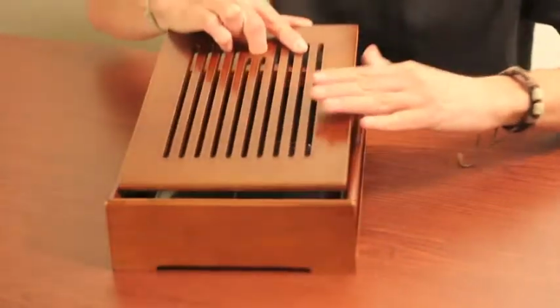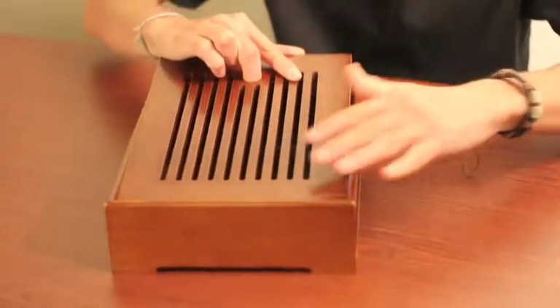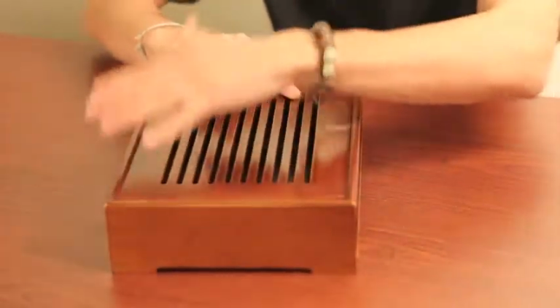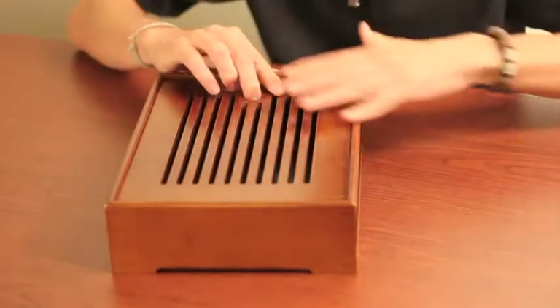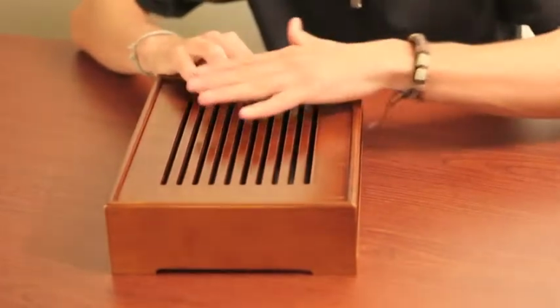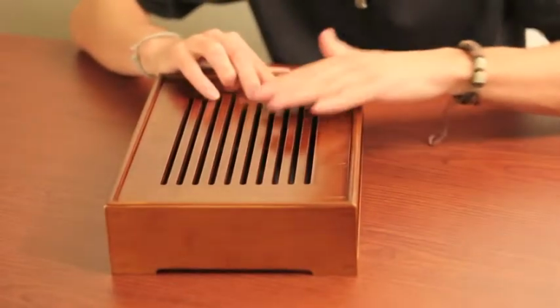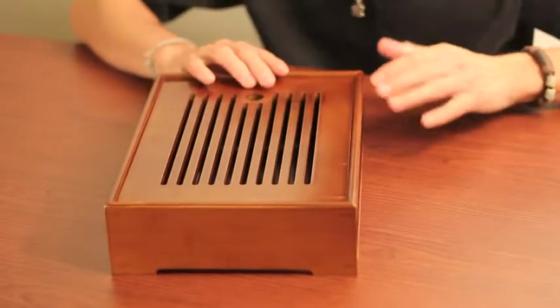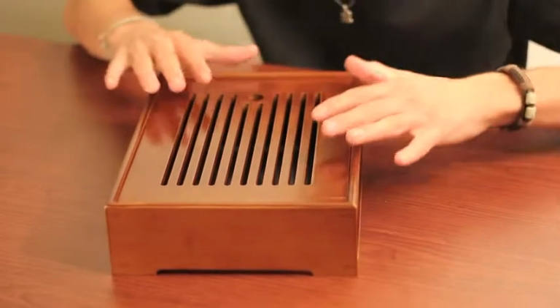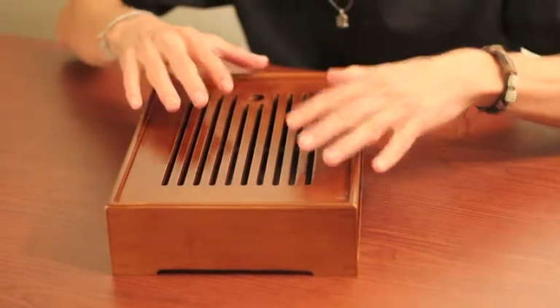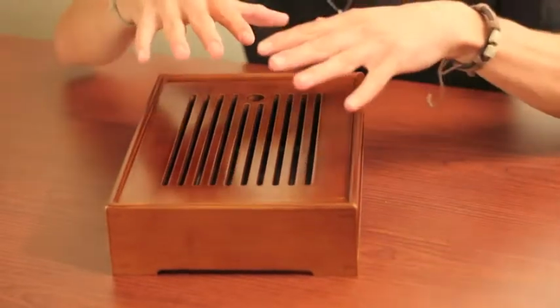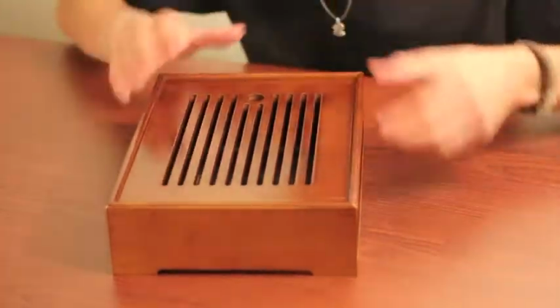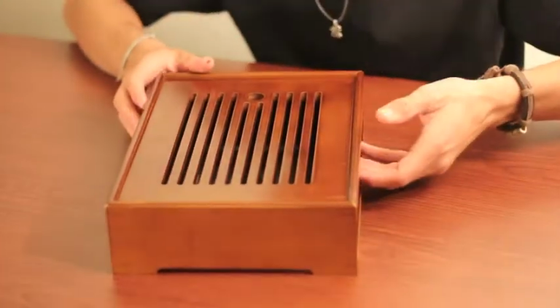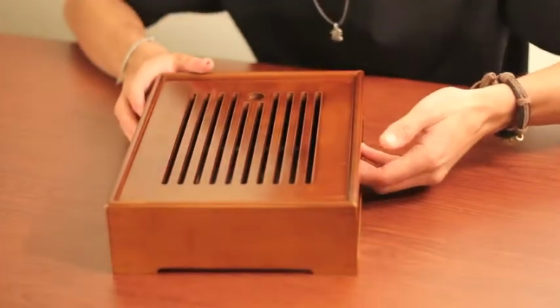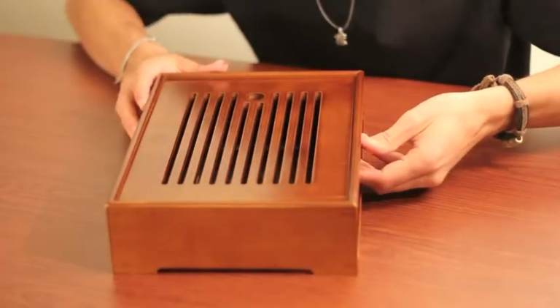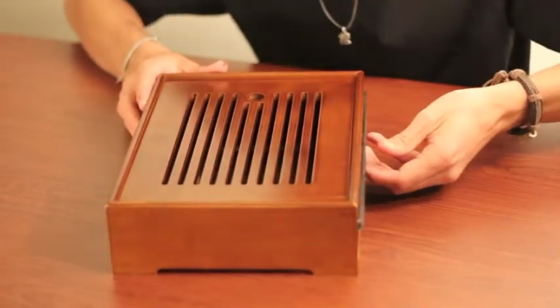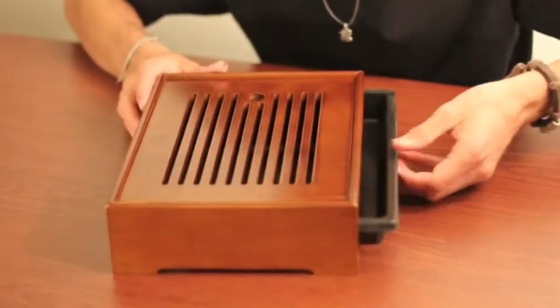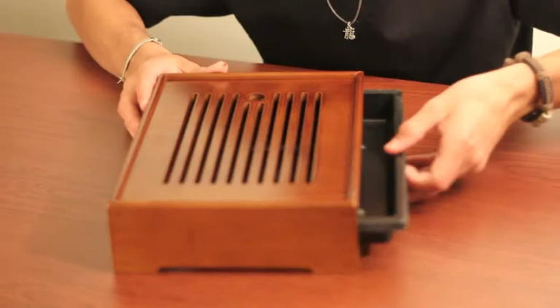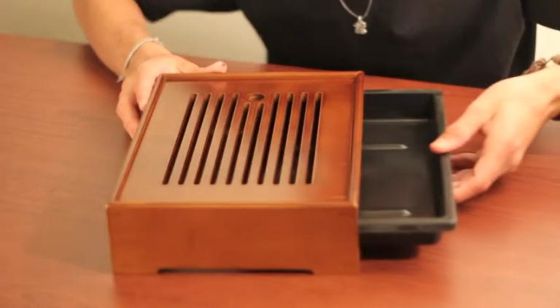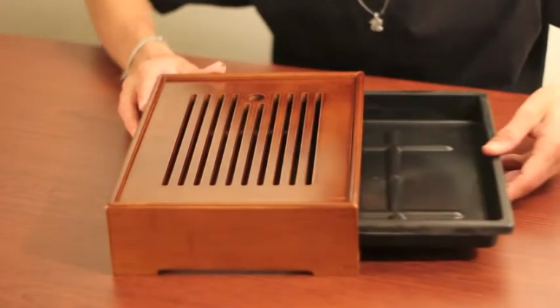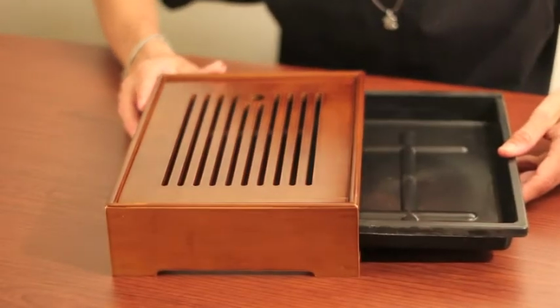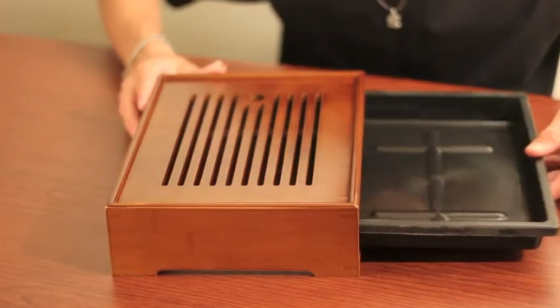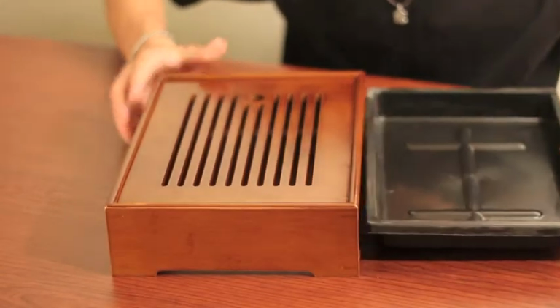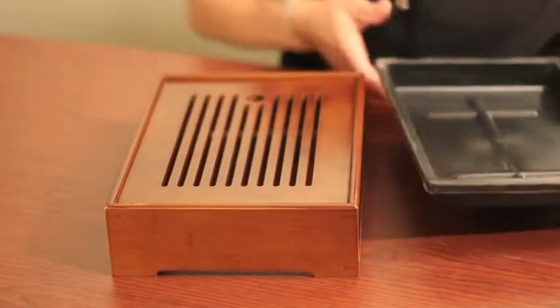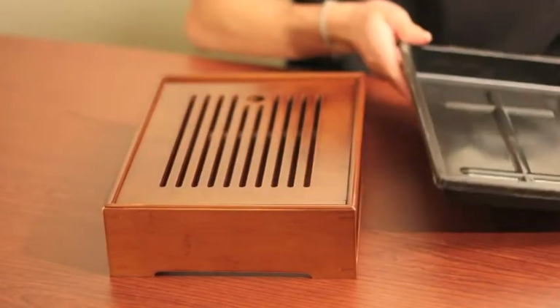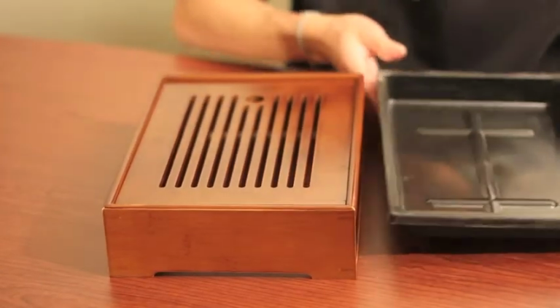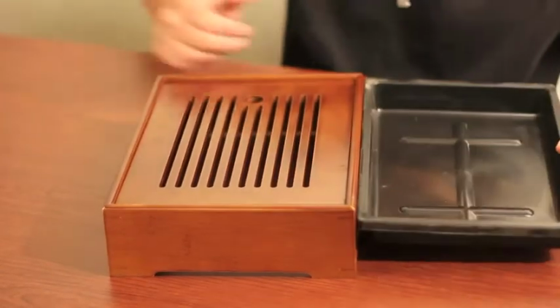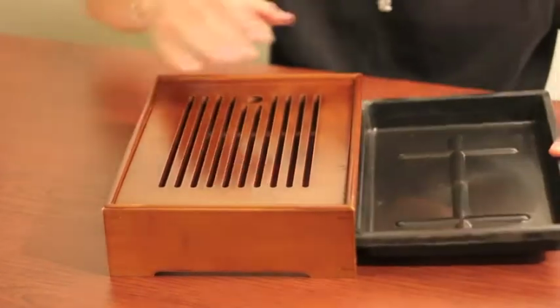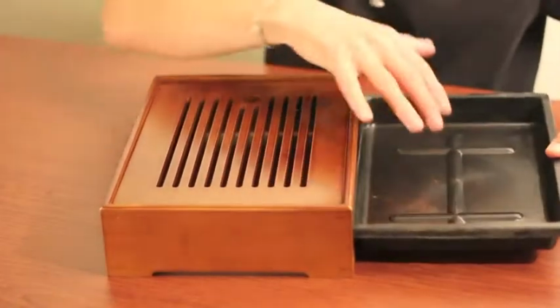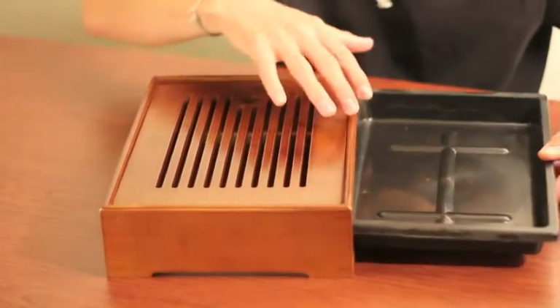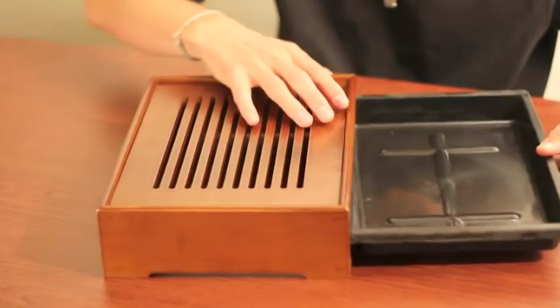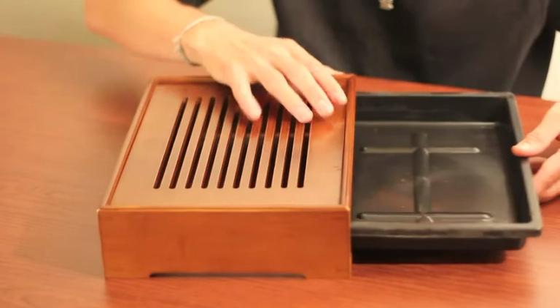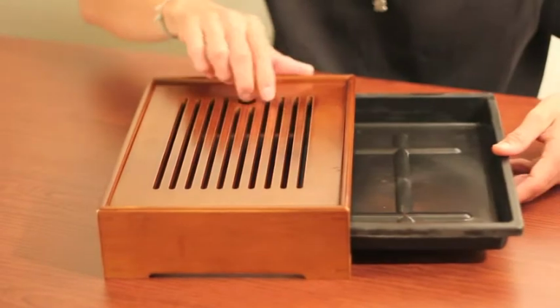It's a pretty good sized tray so you can fit a lot of teaware on here. It's kind of nice to have this removable basin that comes out so you can go dump the water — the water drains into here and you can take this out and go dump it.